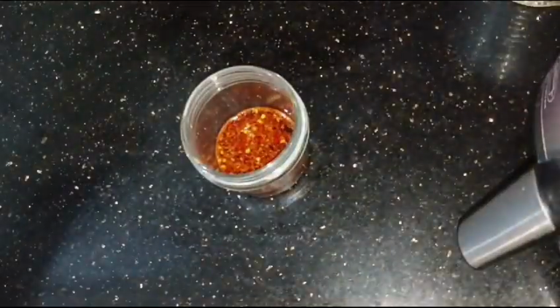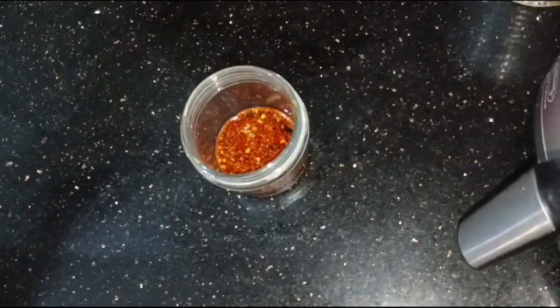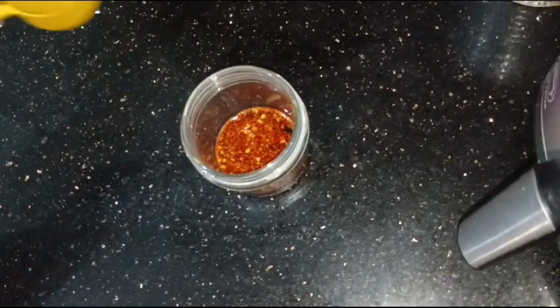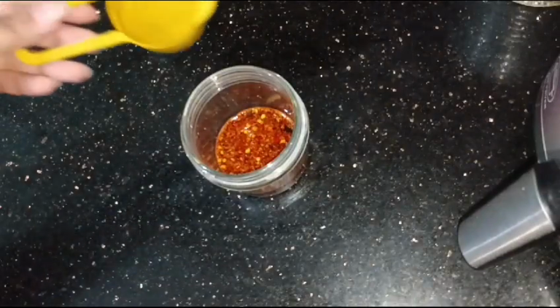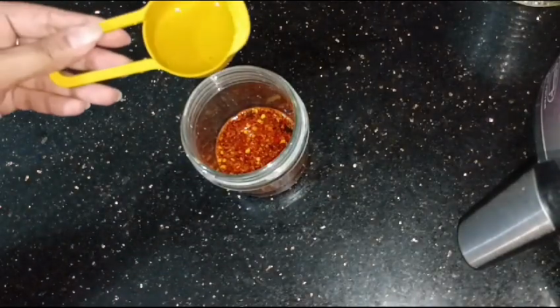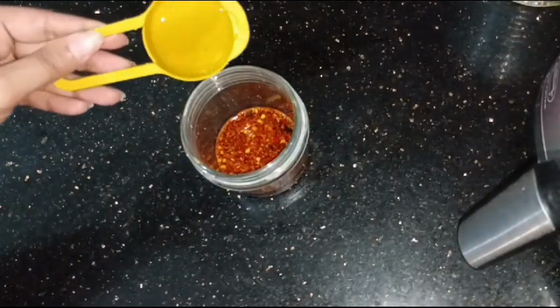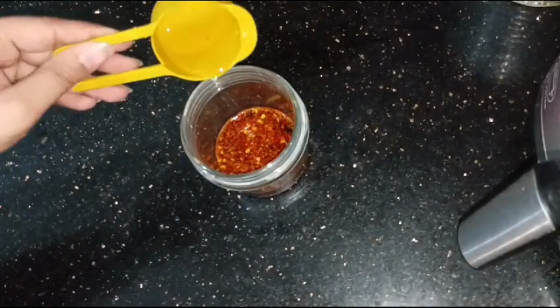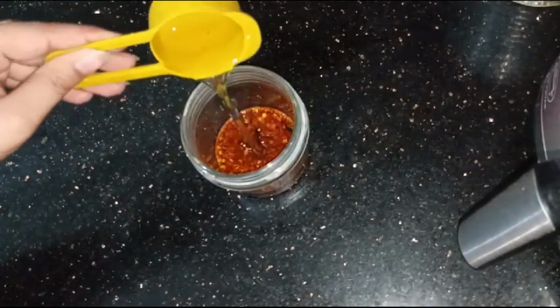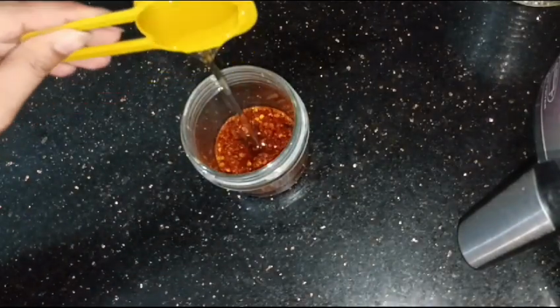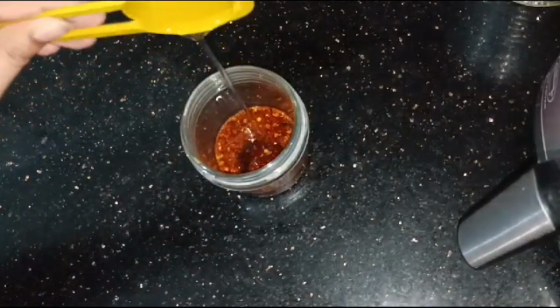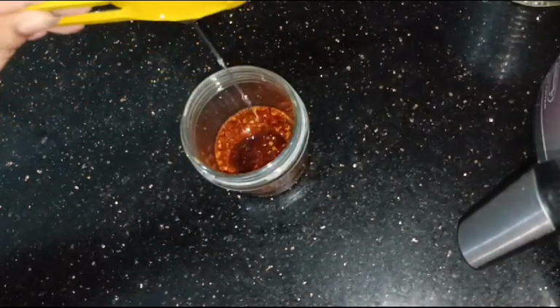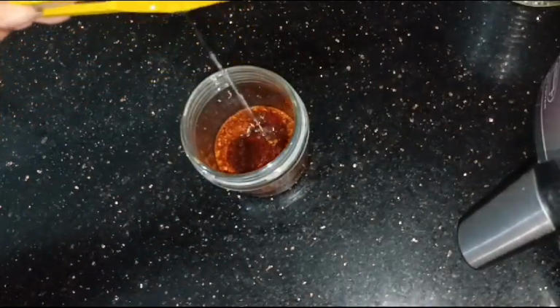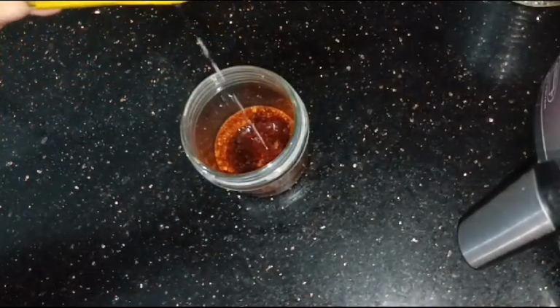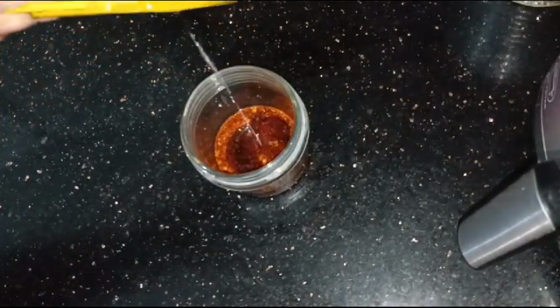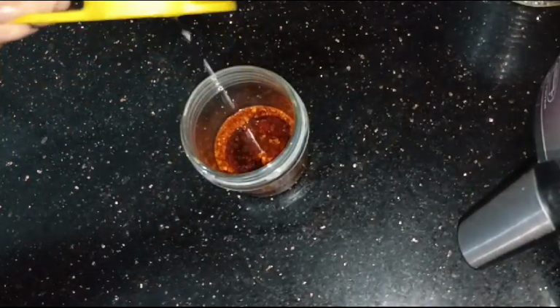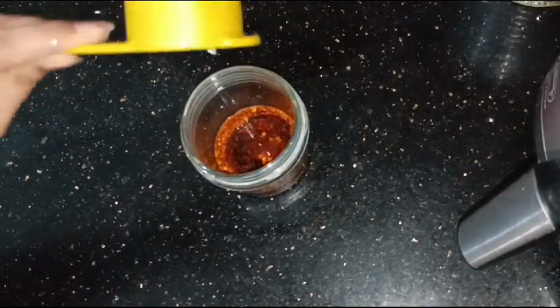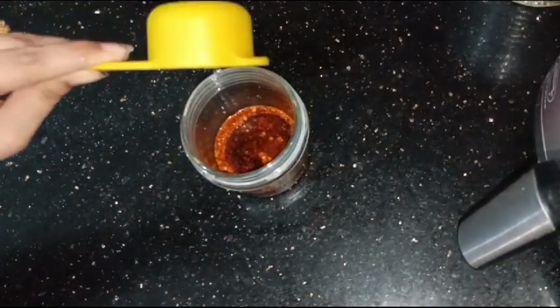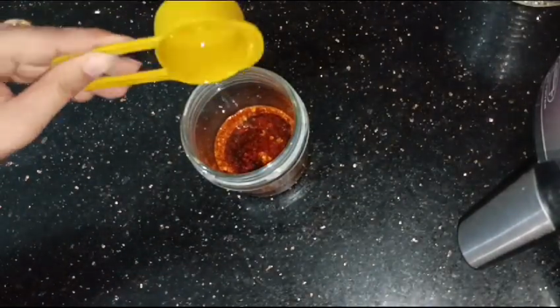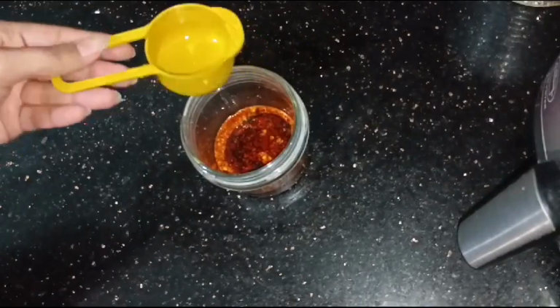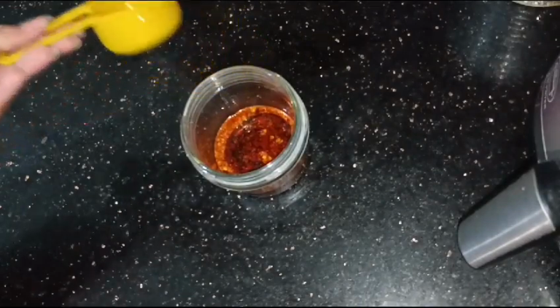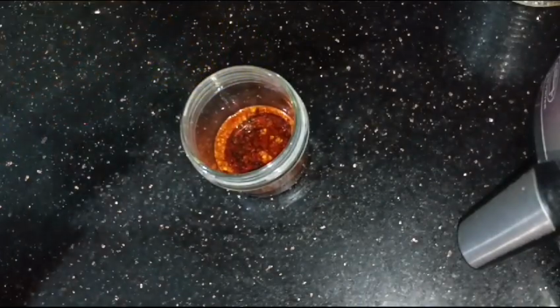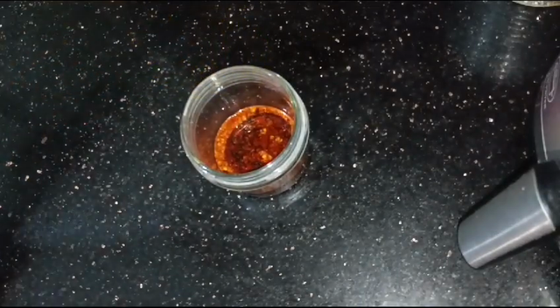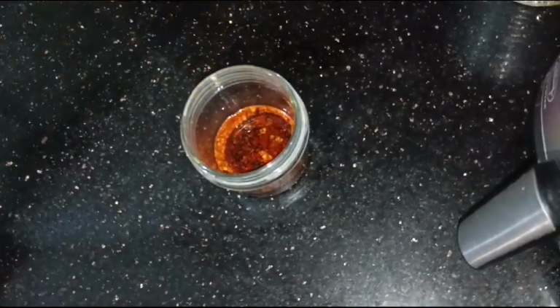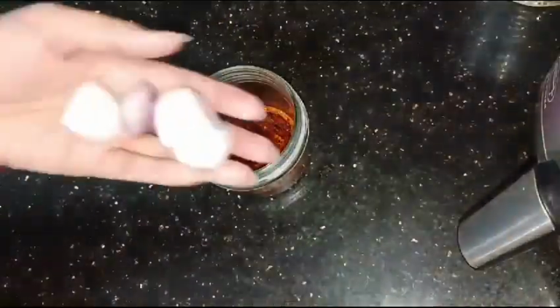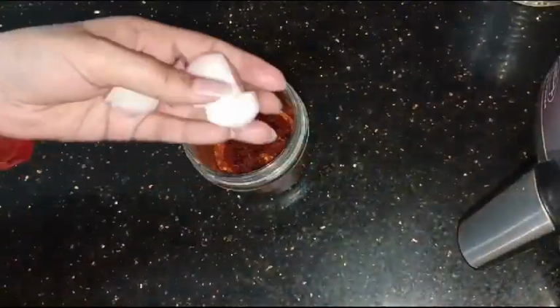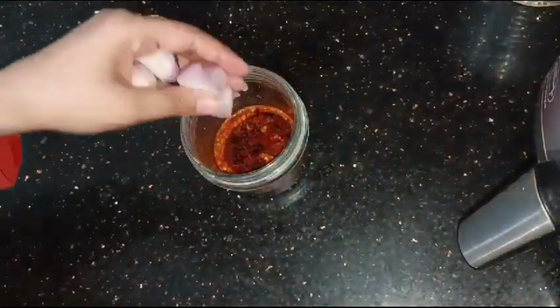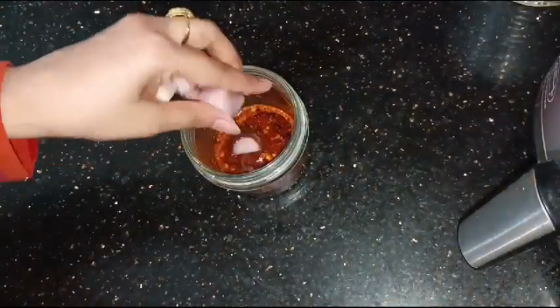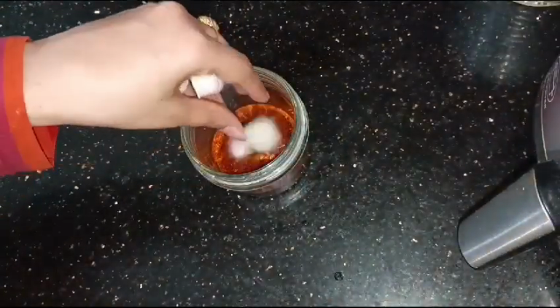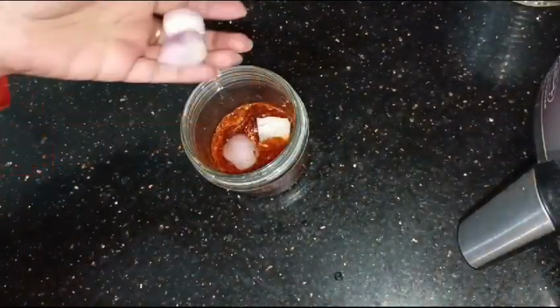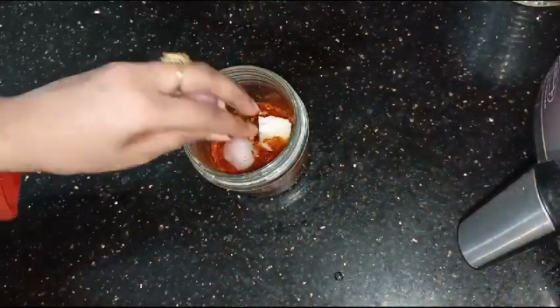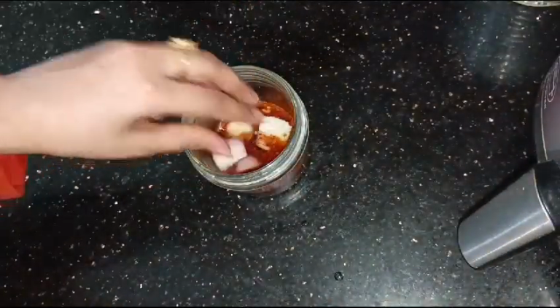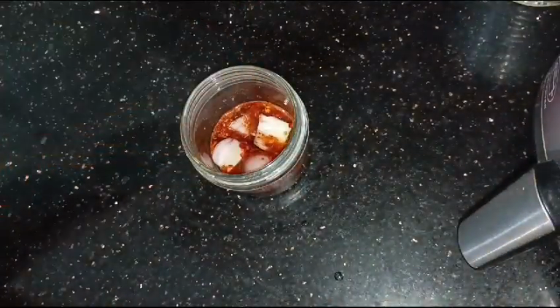We will add oil and mix it in. We will add 3 portions with oil, then add 1 small portion of oil. After grinding, the chili sauce is prepared.